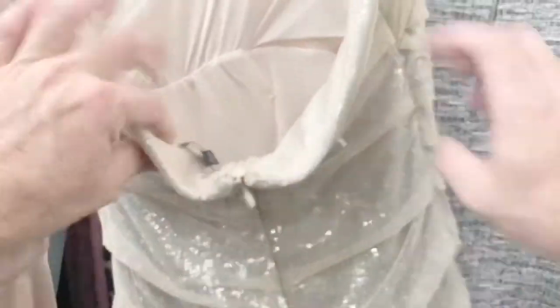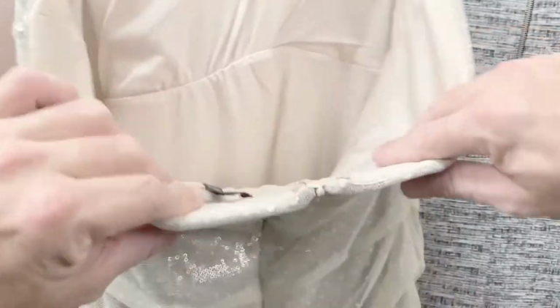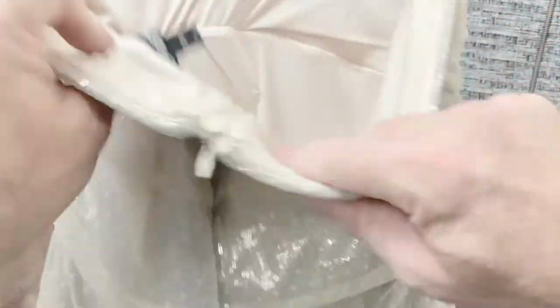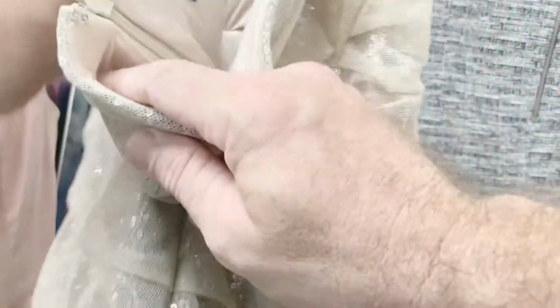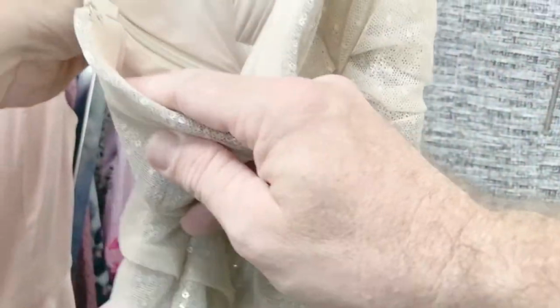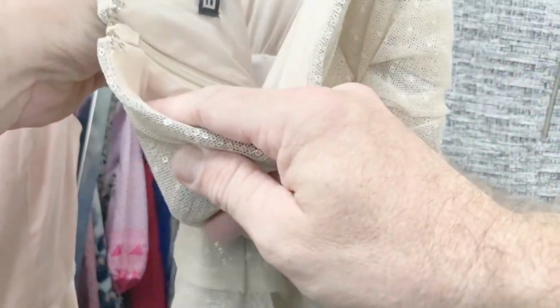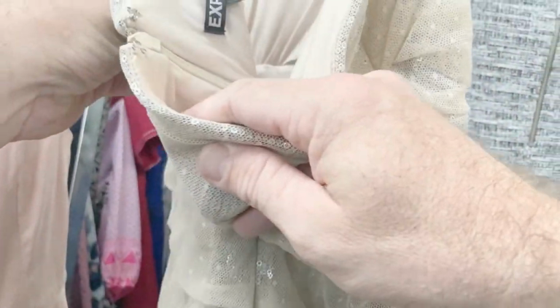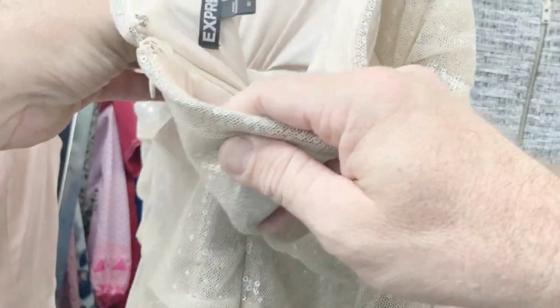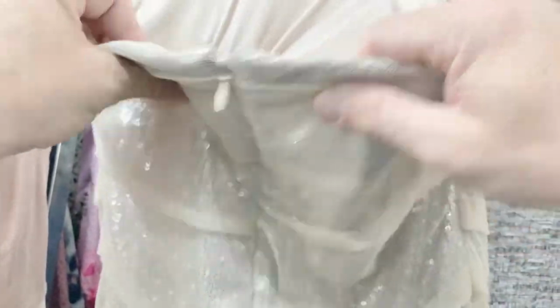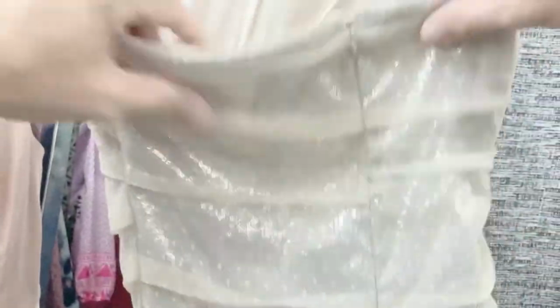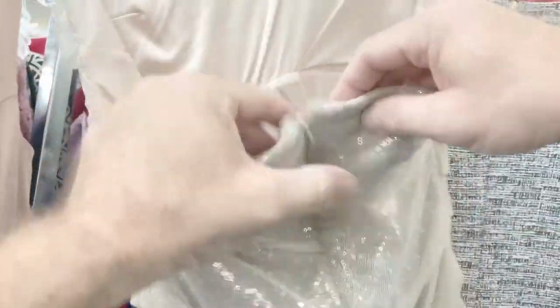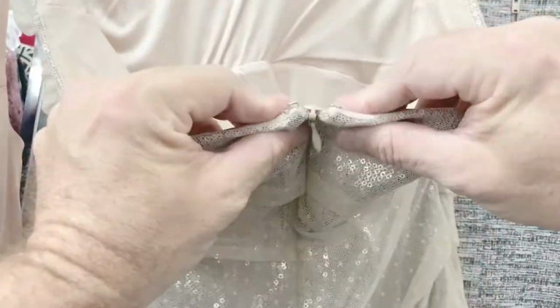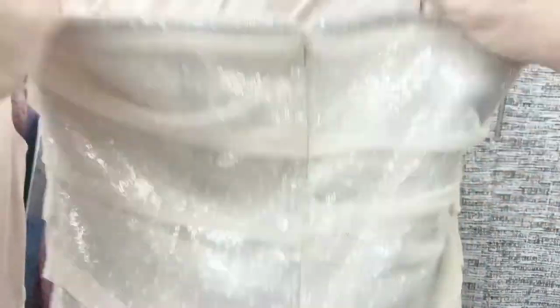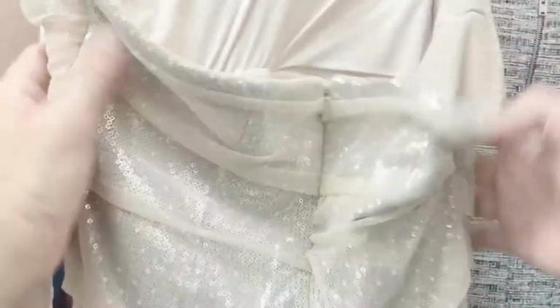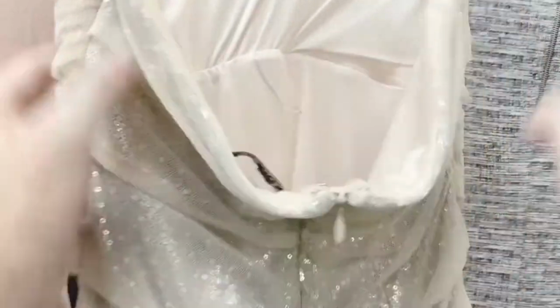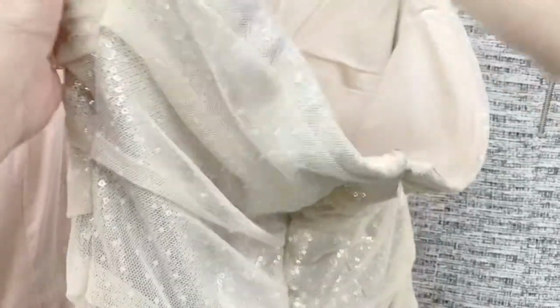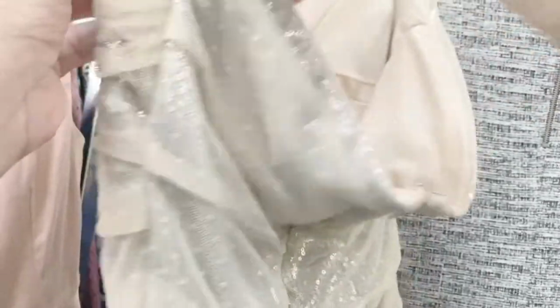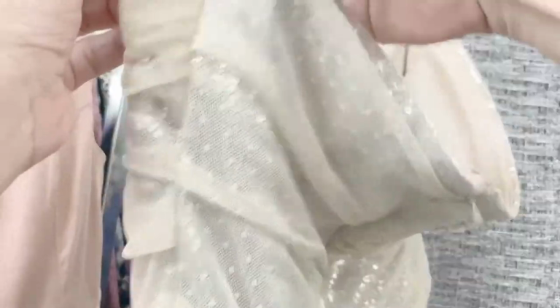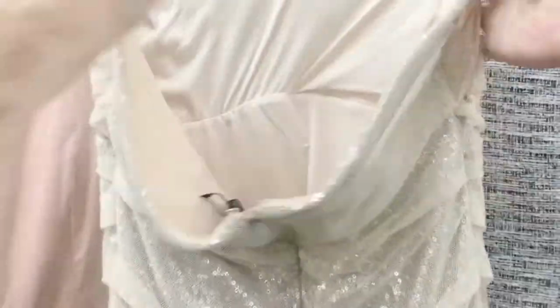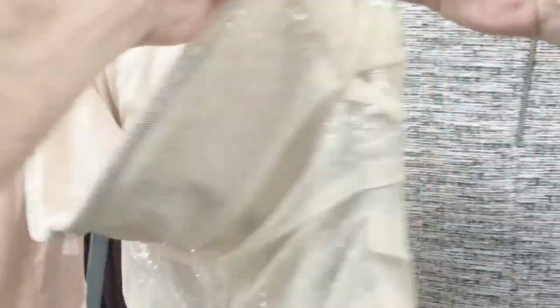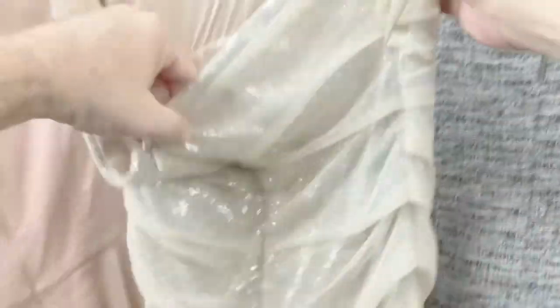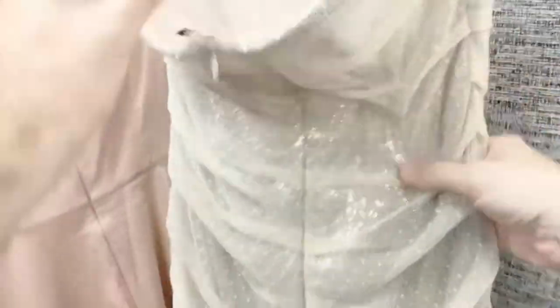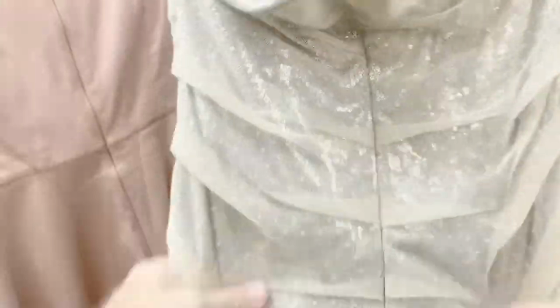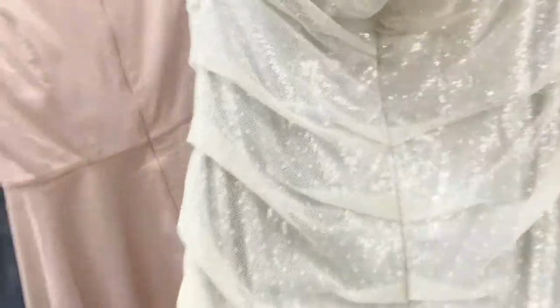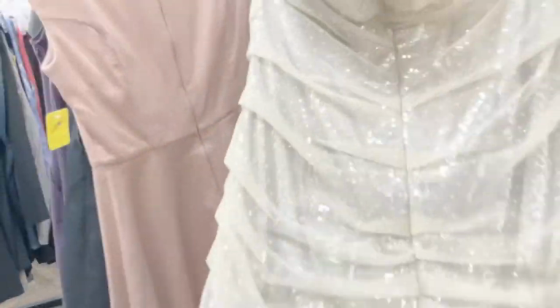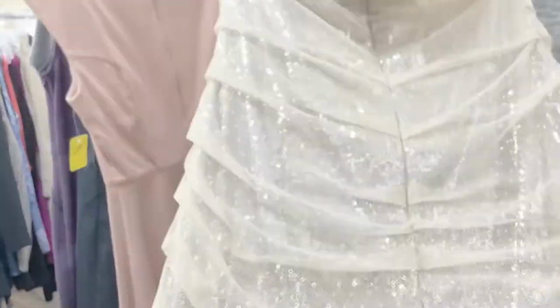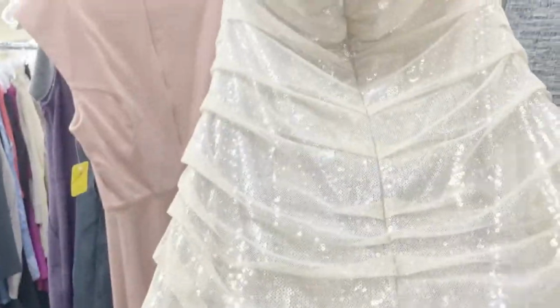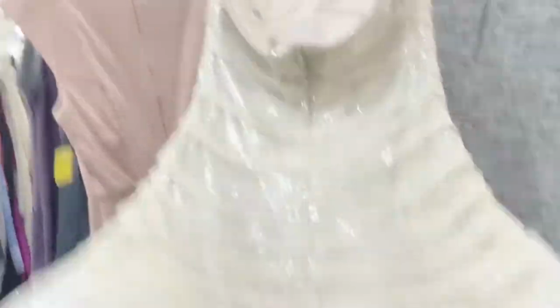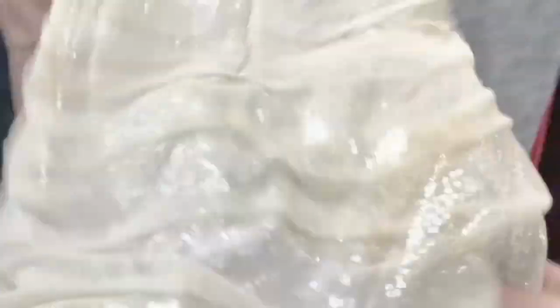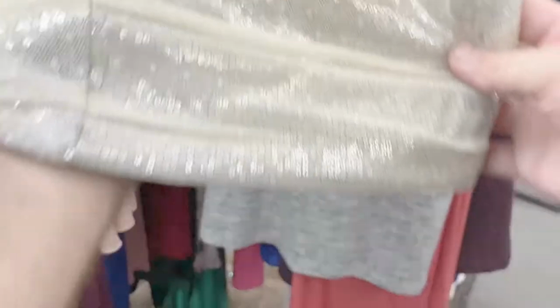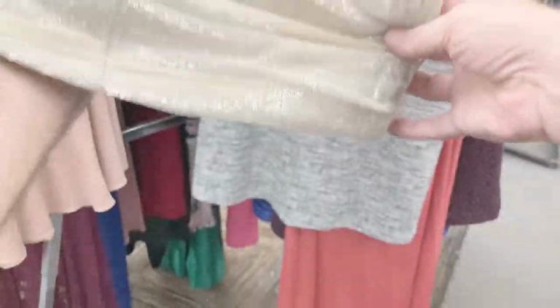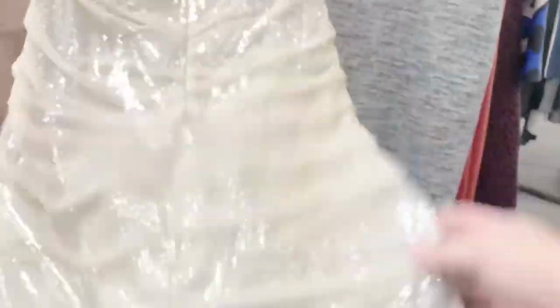Evening gowns do pretty well on eBay, especially brands like Express, because people are familiar with the sizing of that particular brand. They're usually only worn once or twice. I do have to check for armpit stains — and this one had a big stain on the bottom, so I had to pass on it.